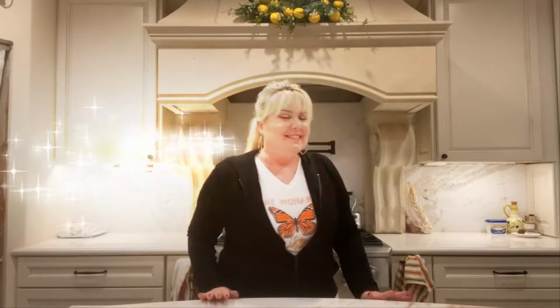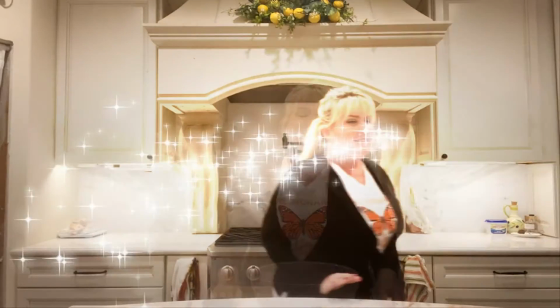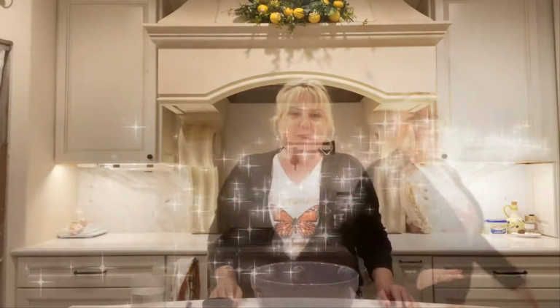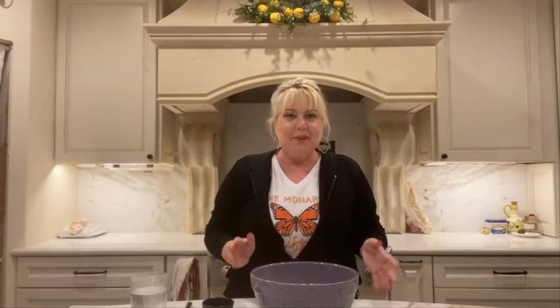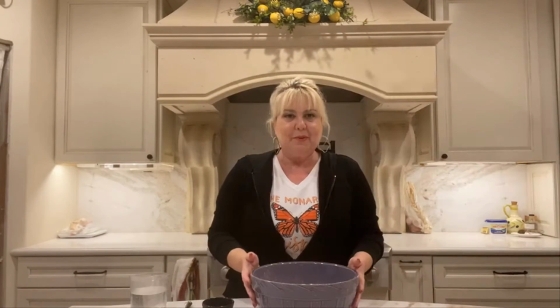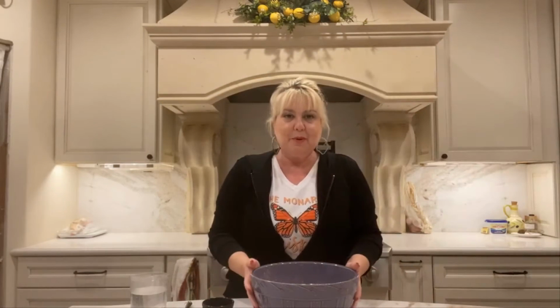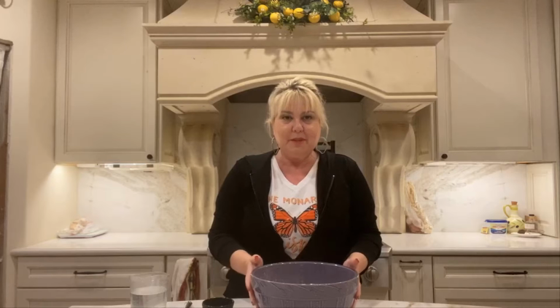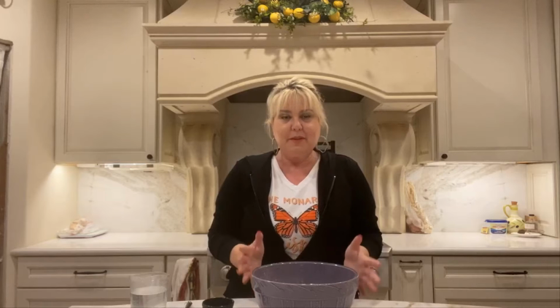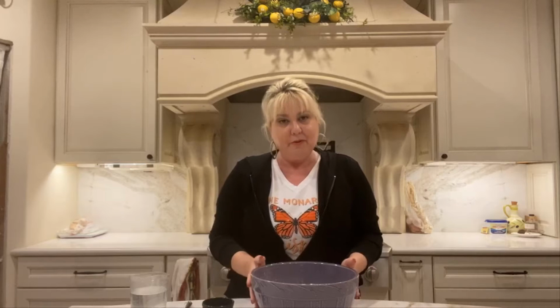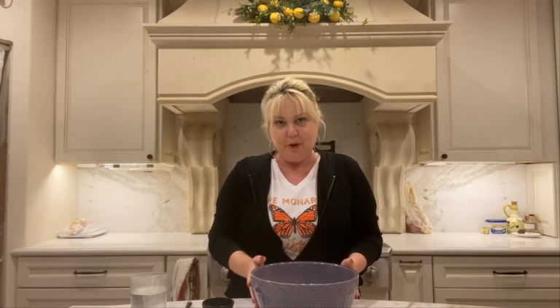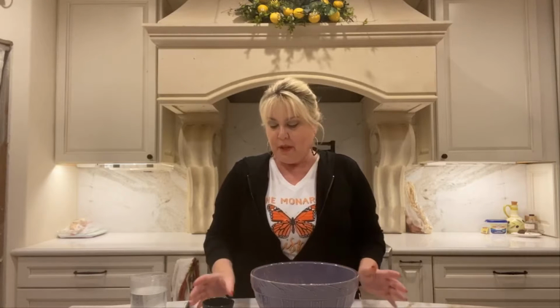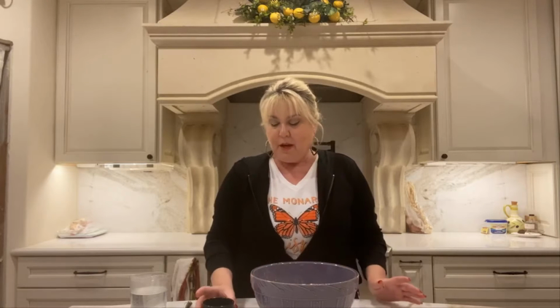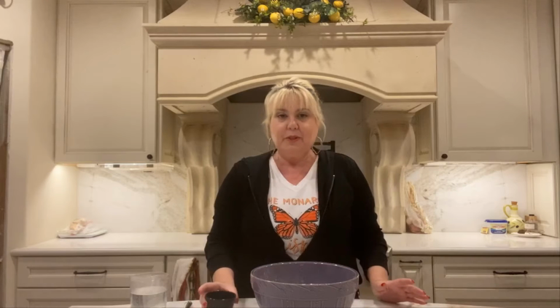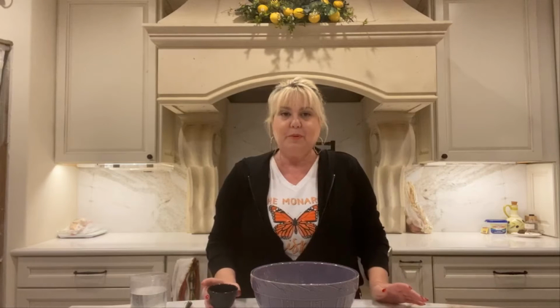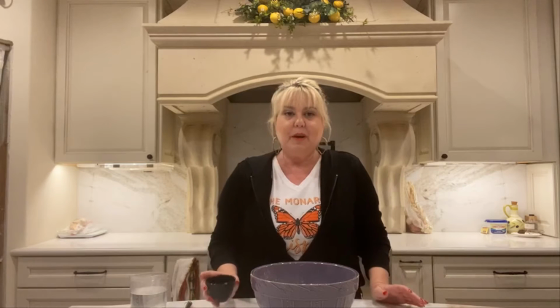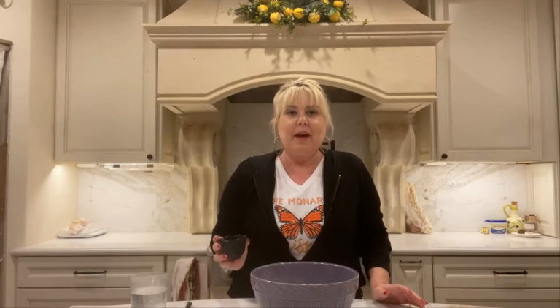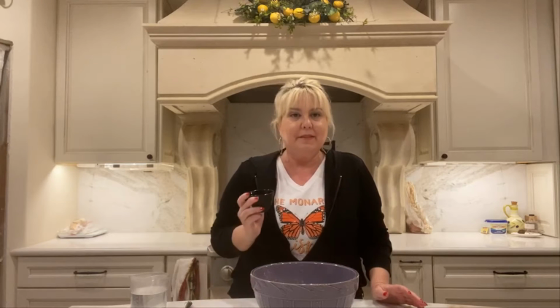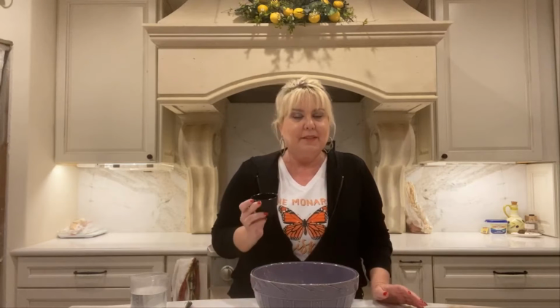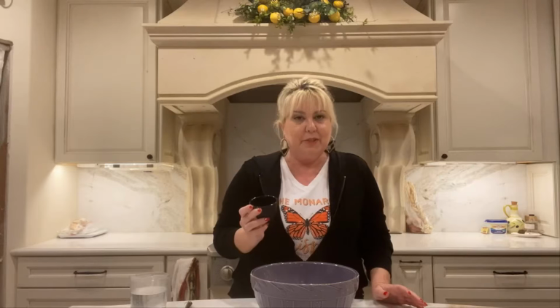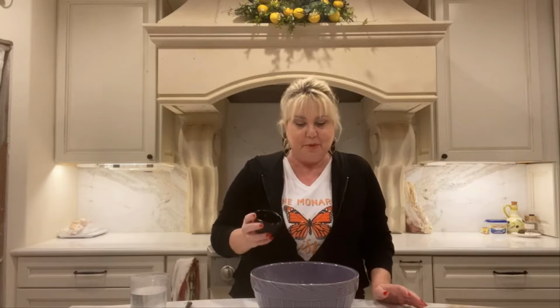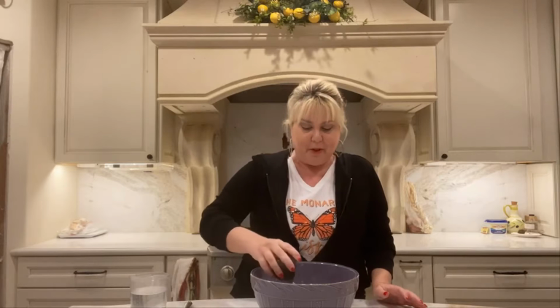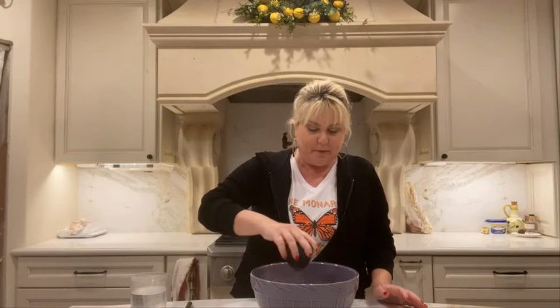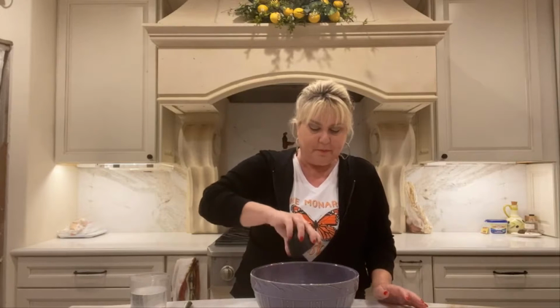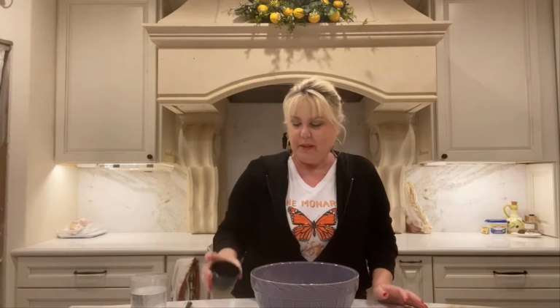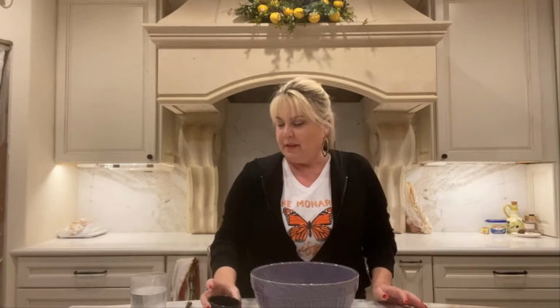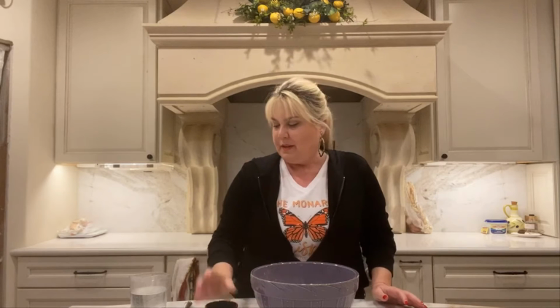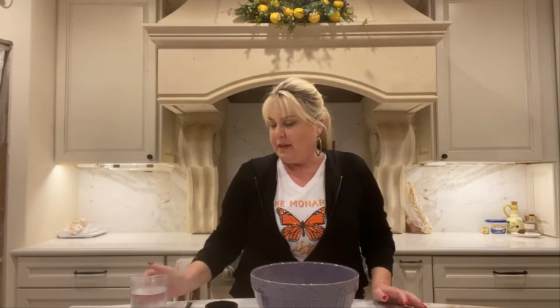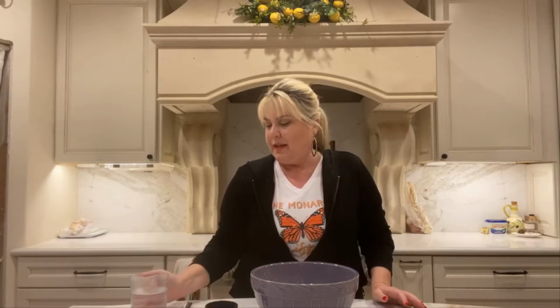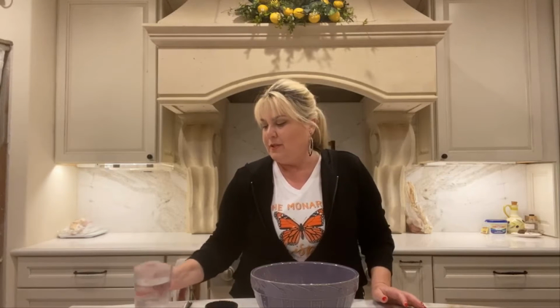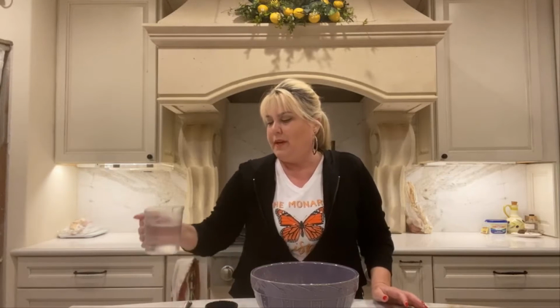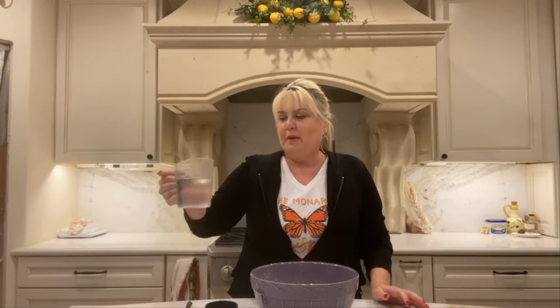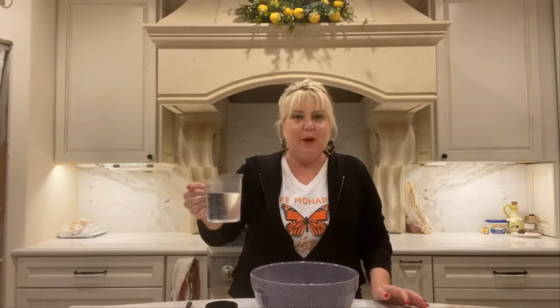I'm going to start with three and a quarter cups of King Arthur flour, a quarter teaspoon of active yeast, two teaspoons of salt, and one and a half cups of water.